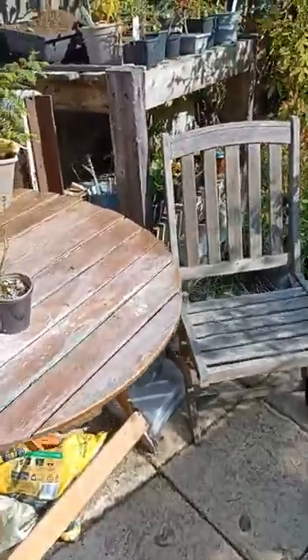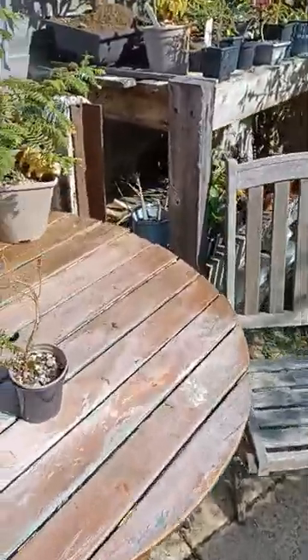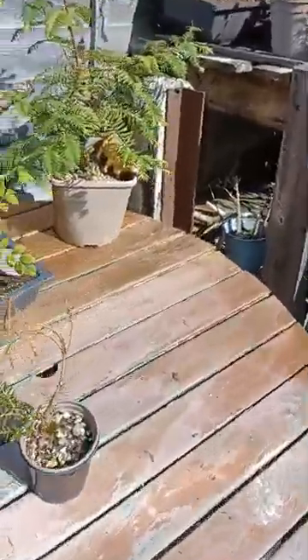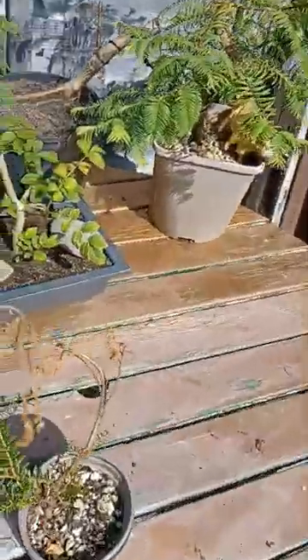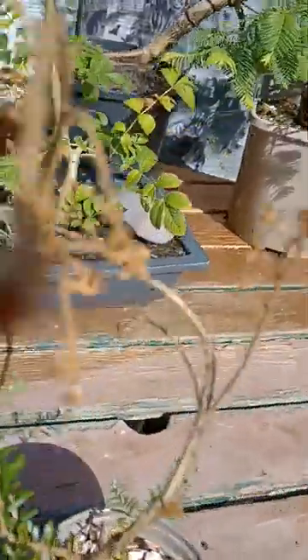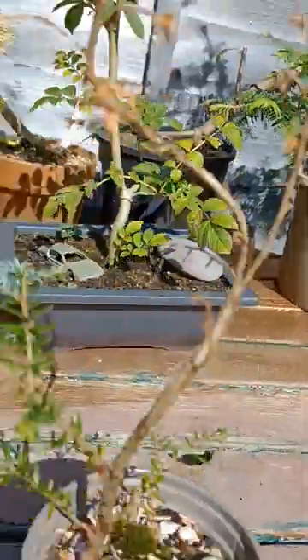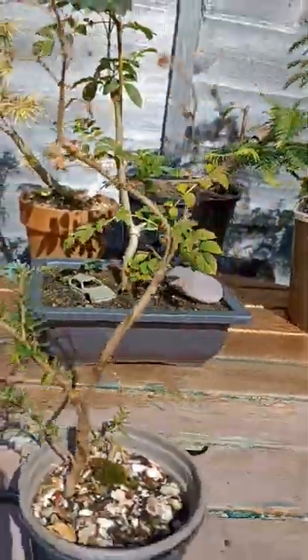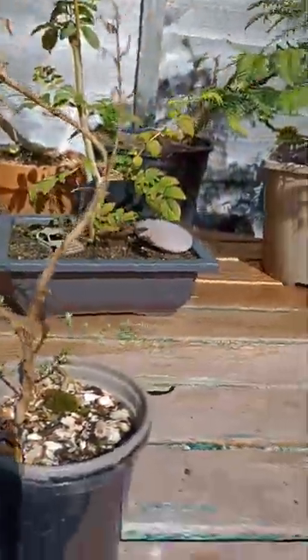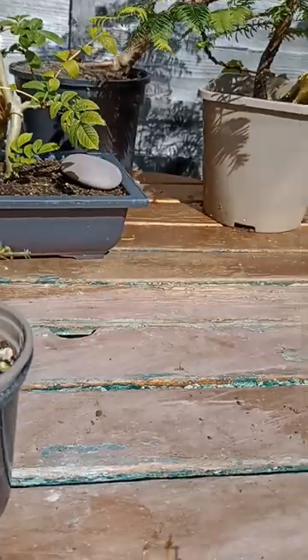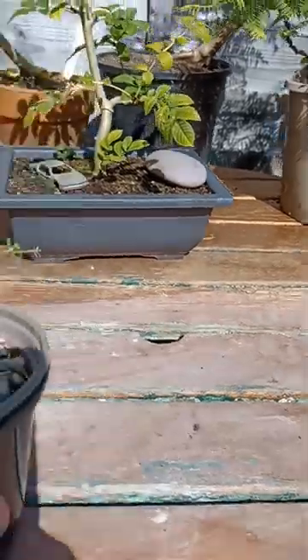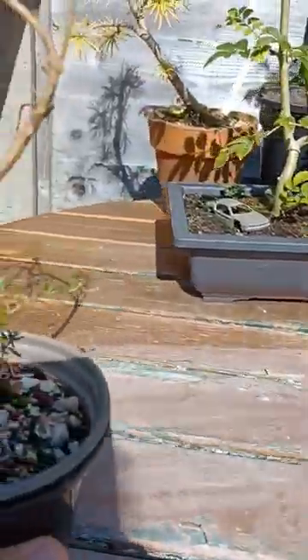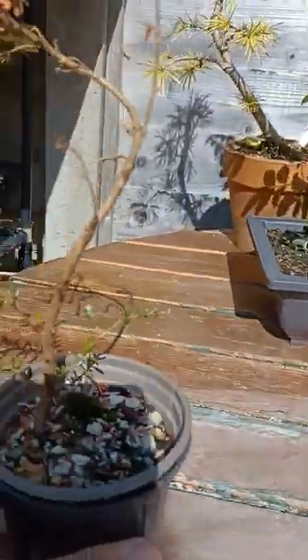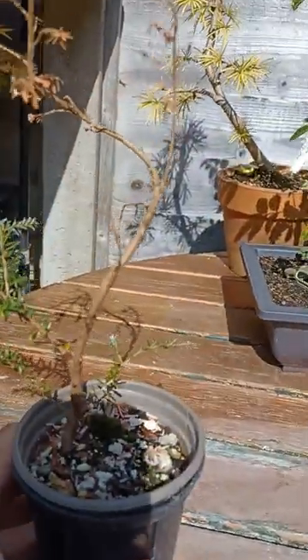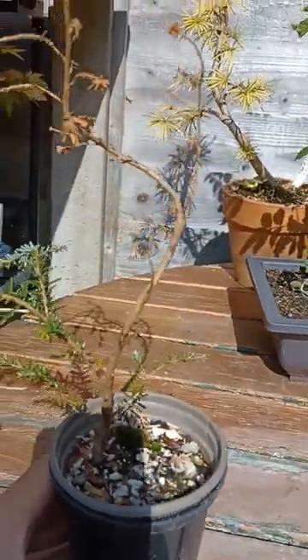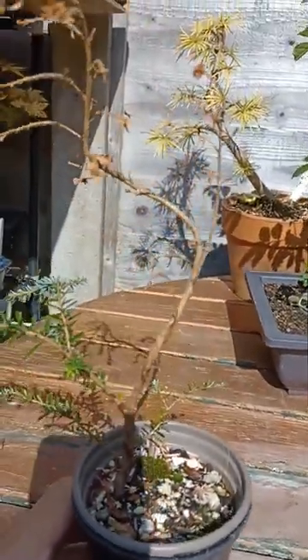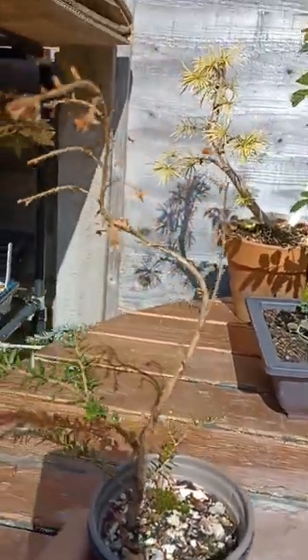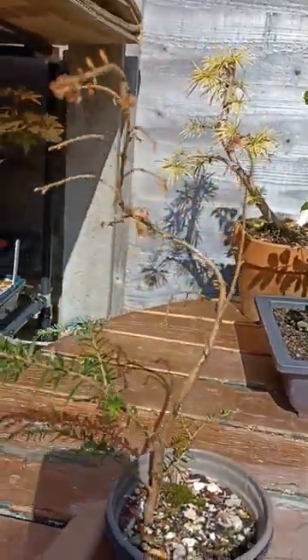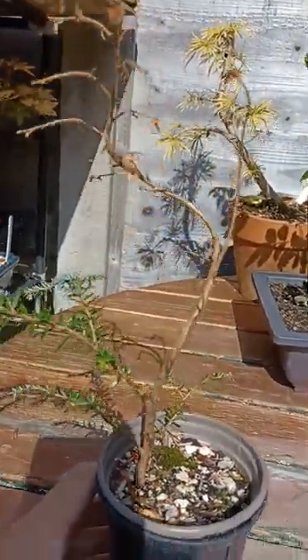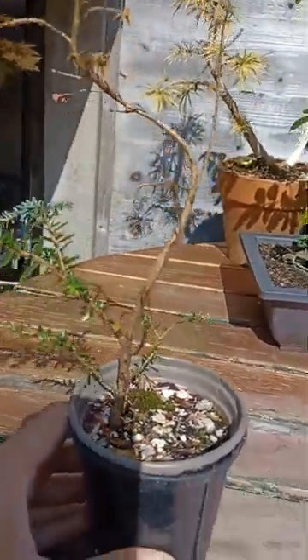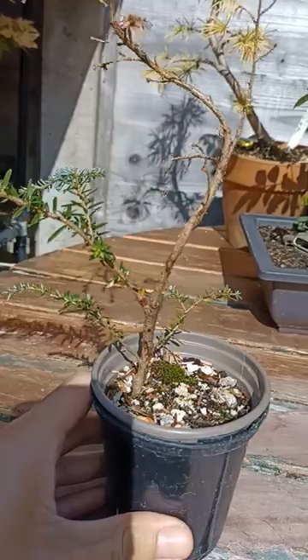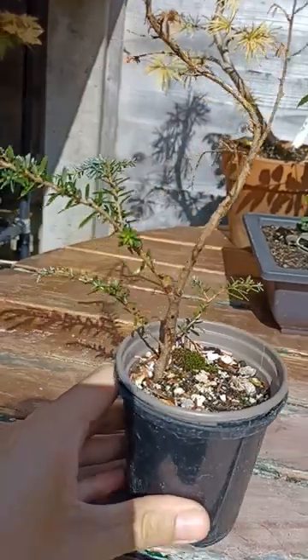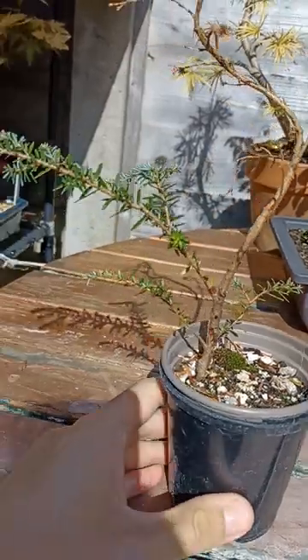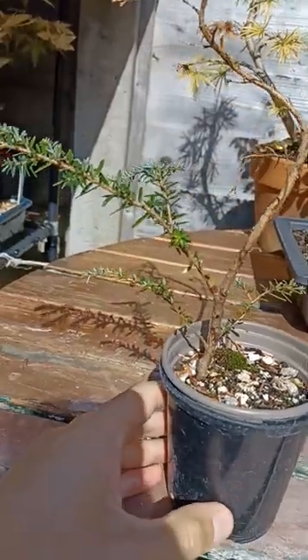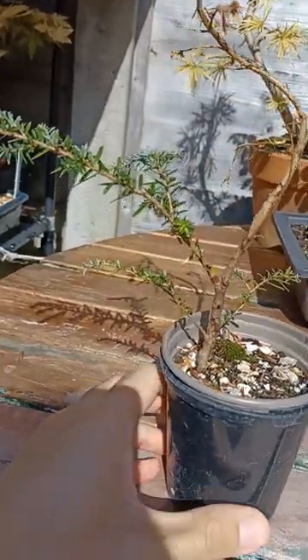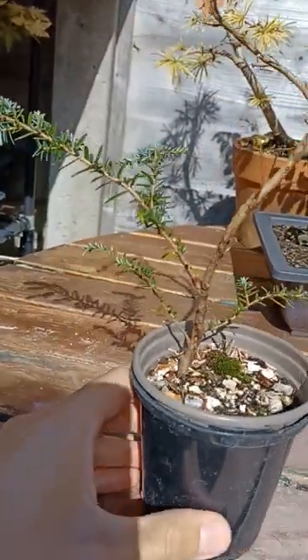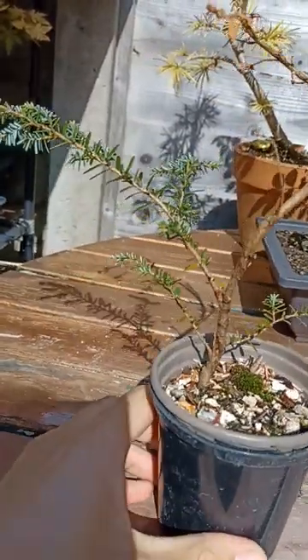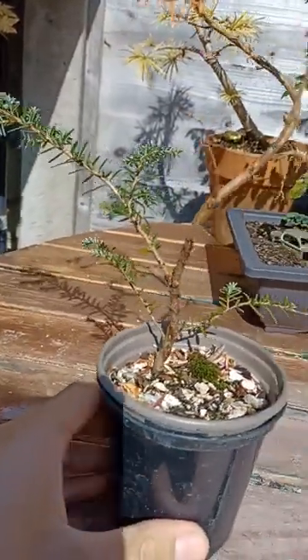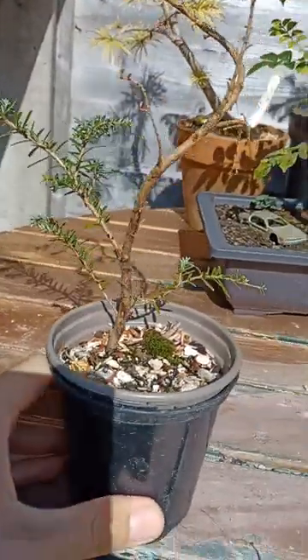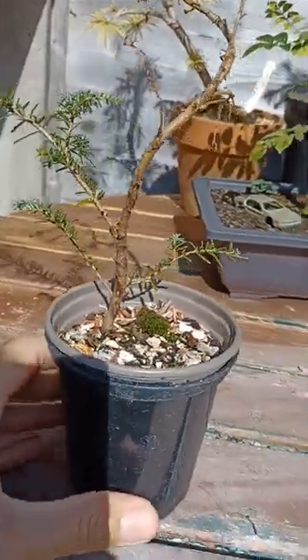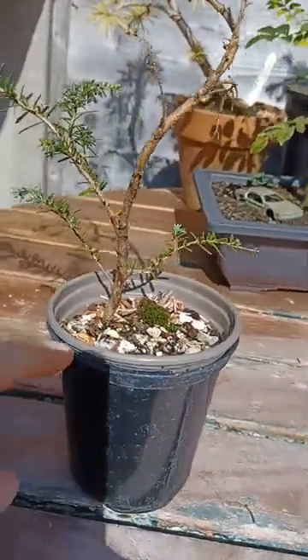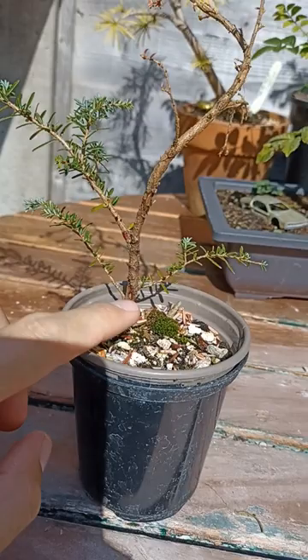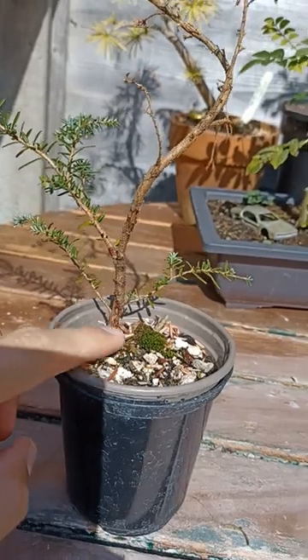Hi everyone and welcome back. I just wanted to show you this tree real quick. So this was the hemlock — the little hemlock tree that Dan from the Bonsai Project sent to me a few months back. You can see I put a bit of wire on it.